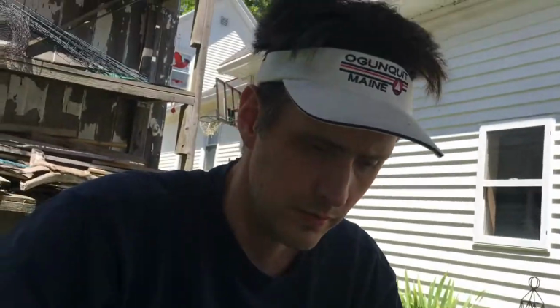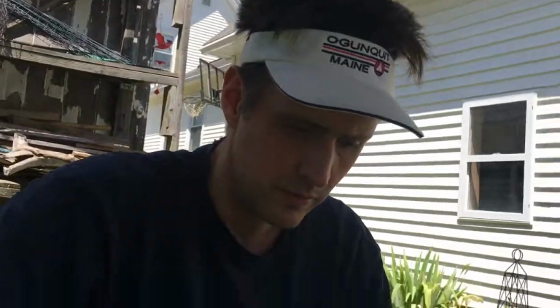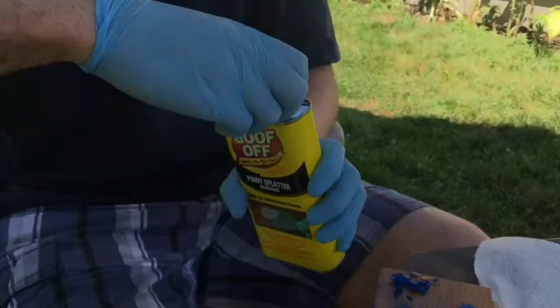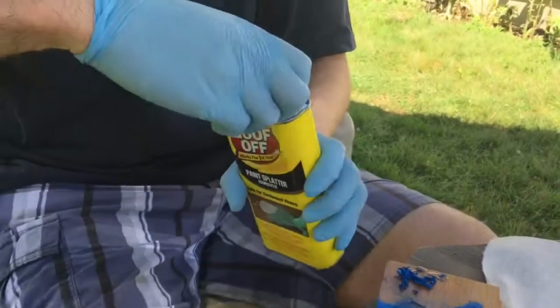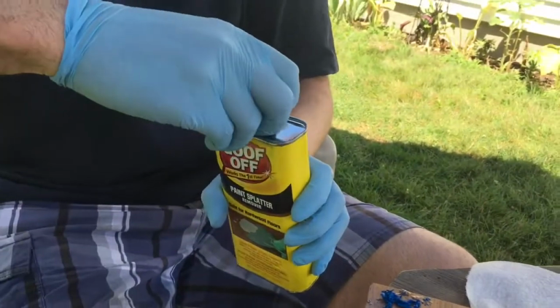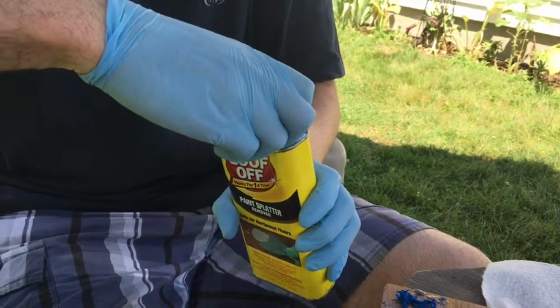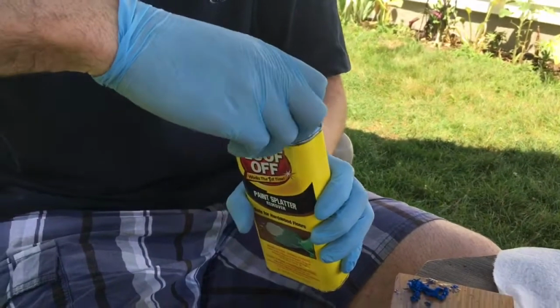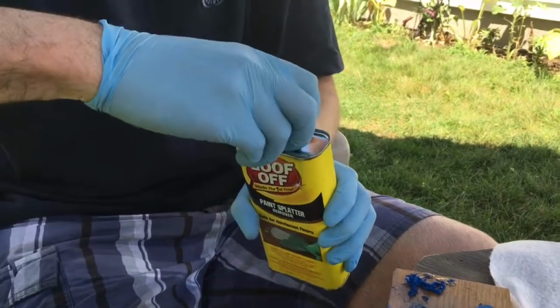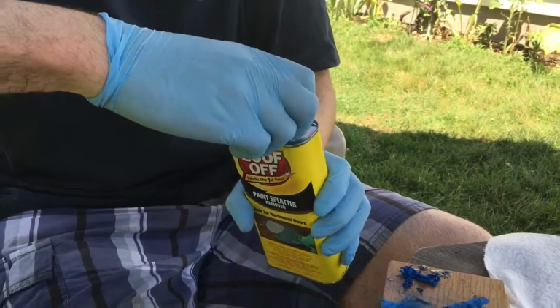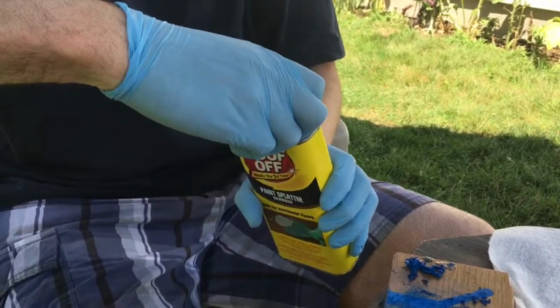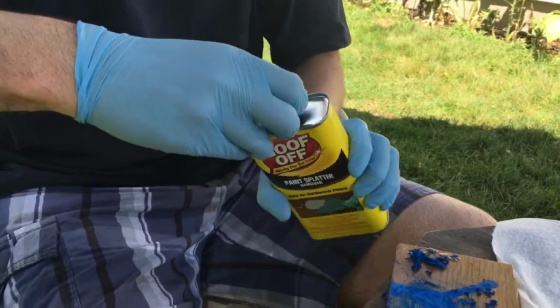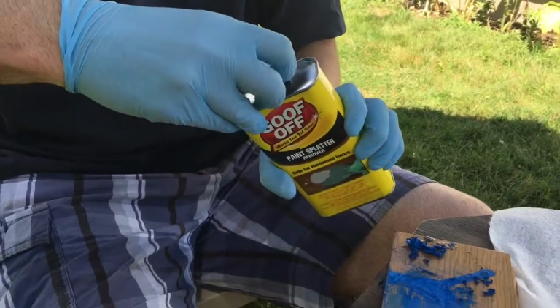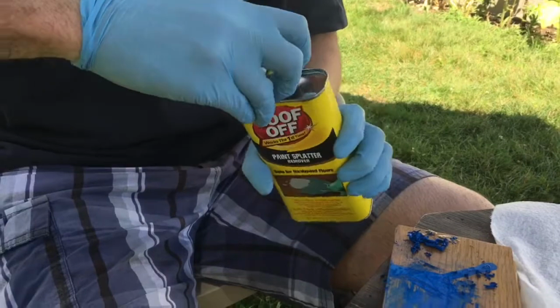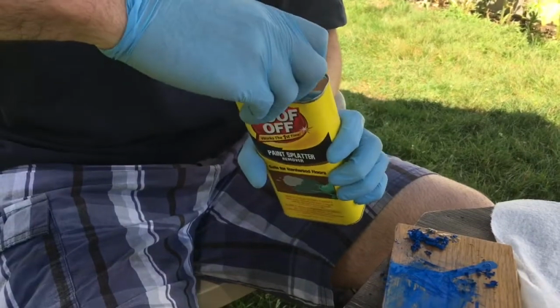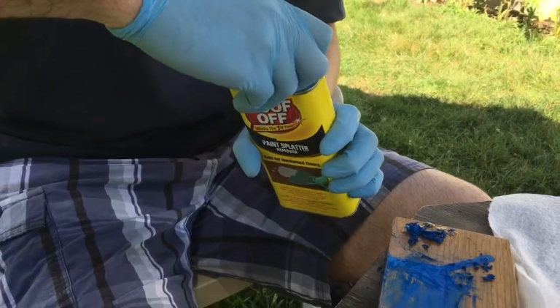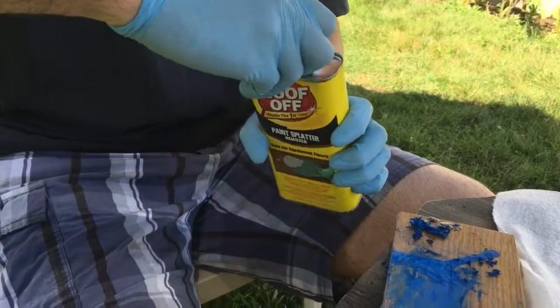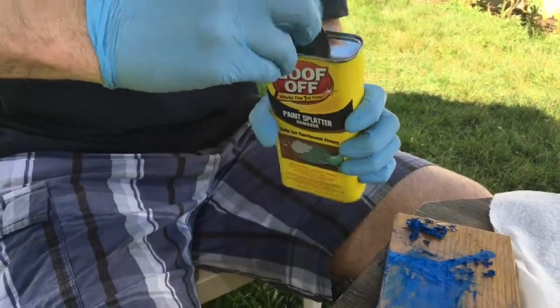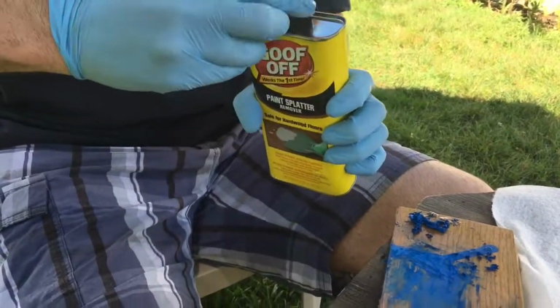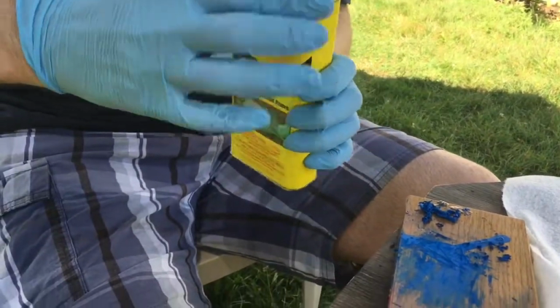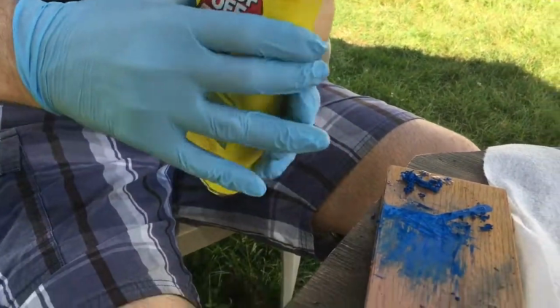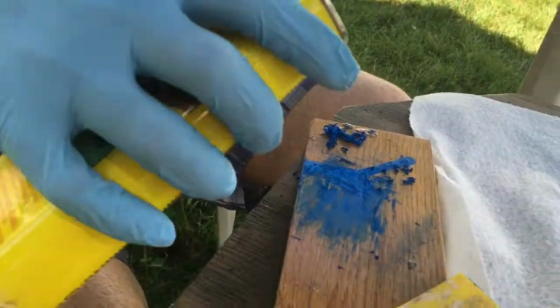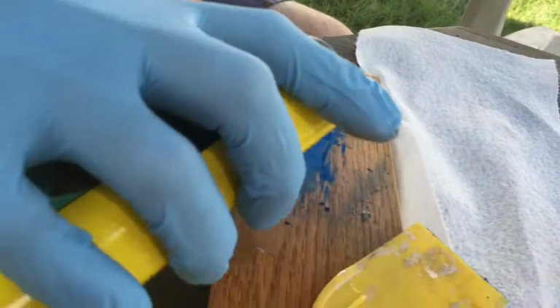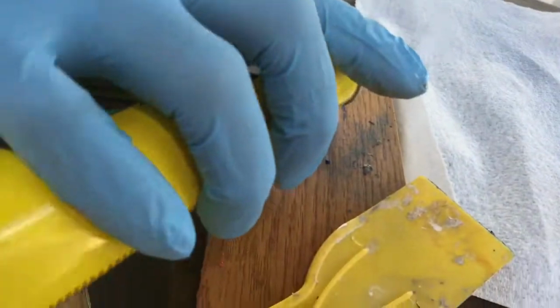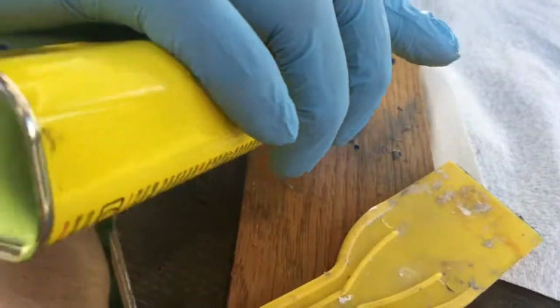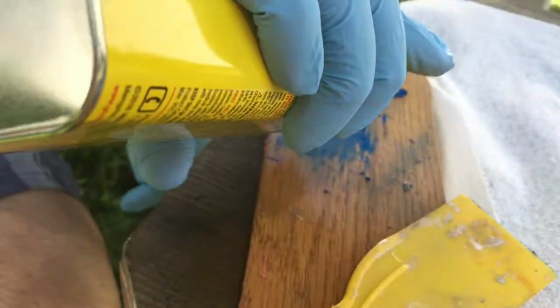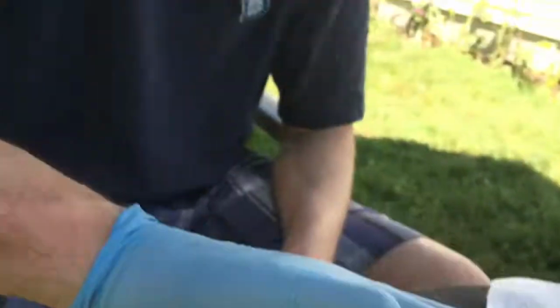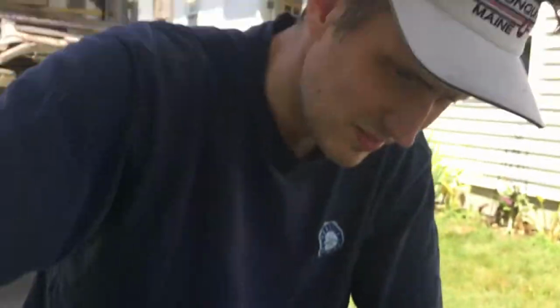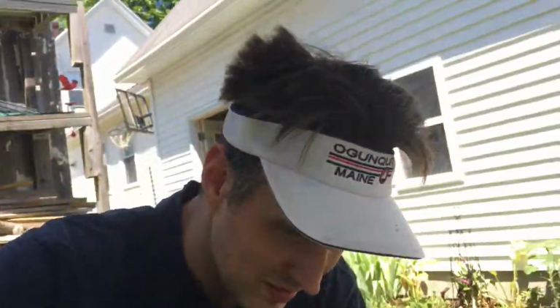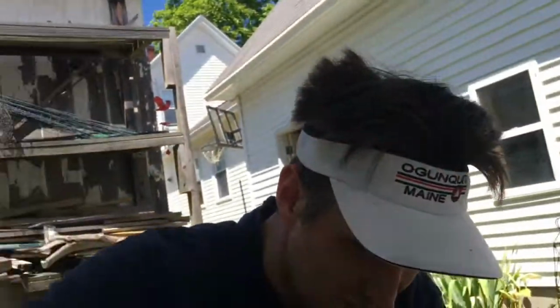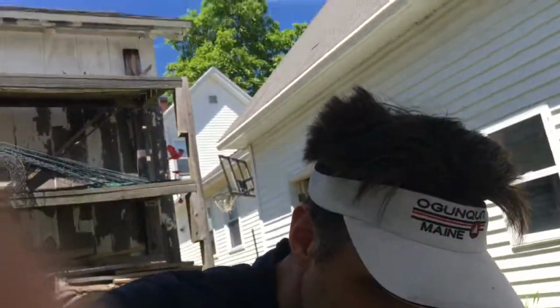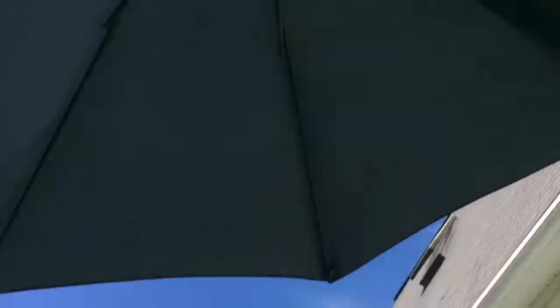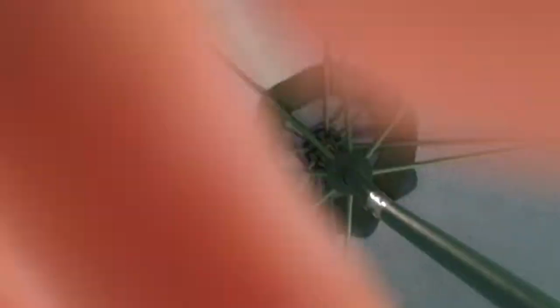The spray paint went on pretty thick because Preston was having a lot of fun with it, so we took a second round of Goof-Off. I applied more, gave it a couple of minutes, and then started to wipe it off again.